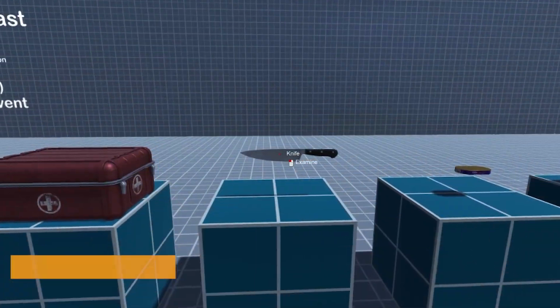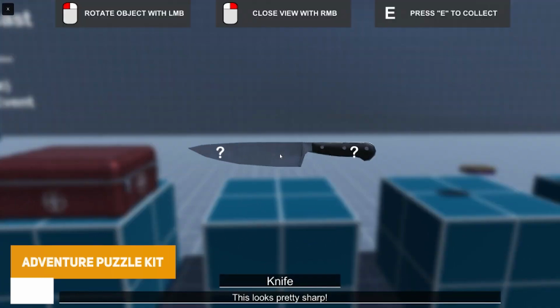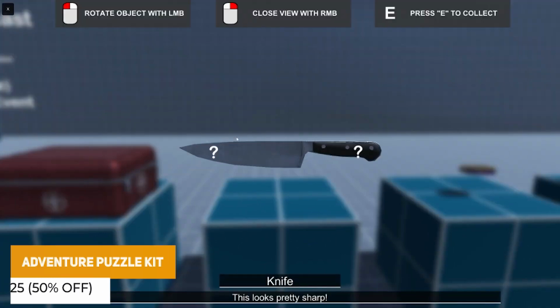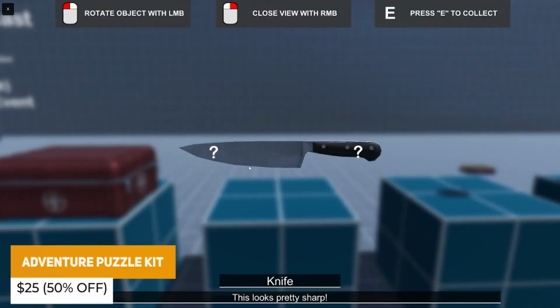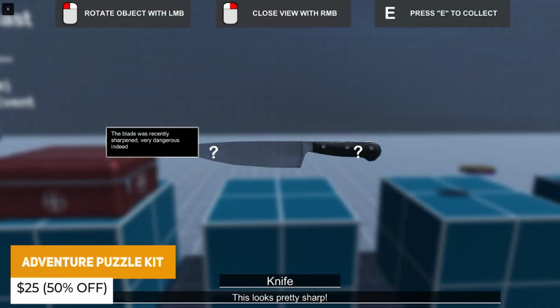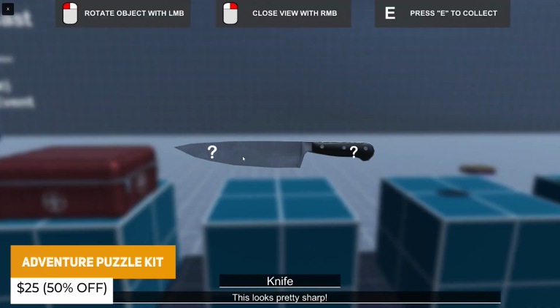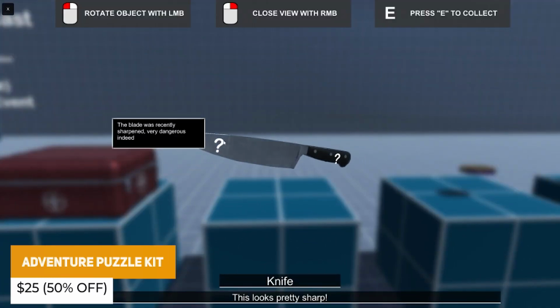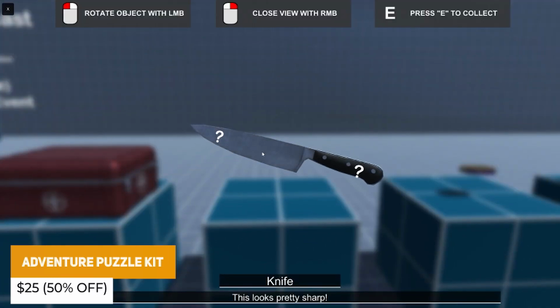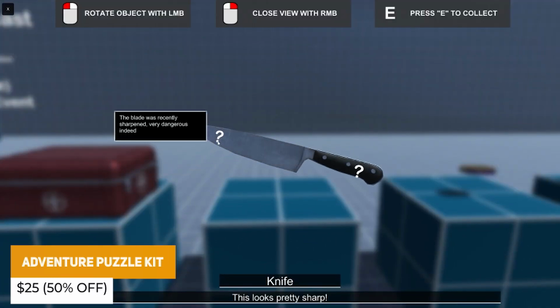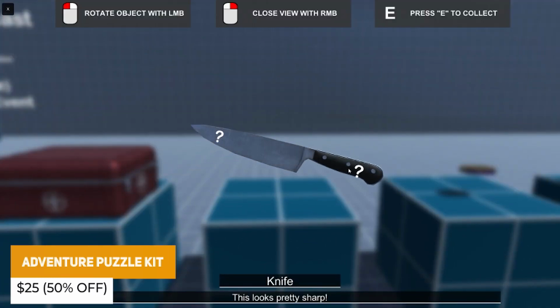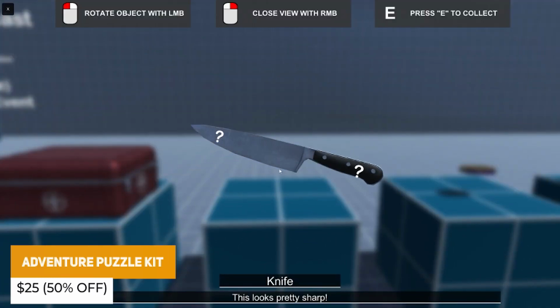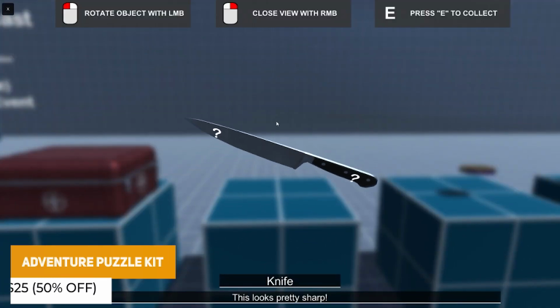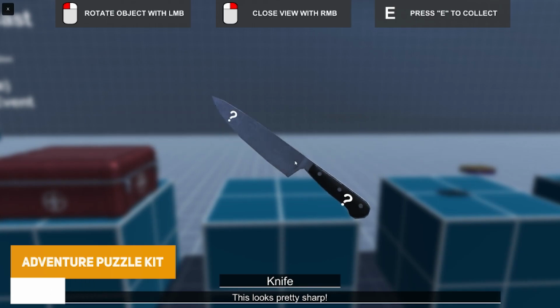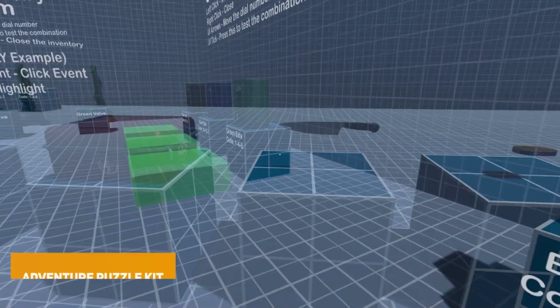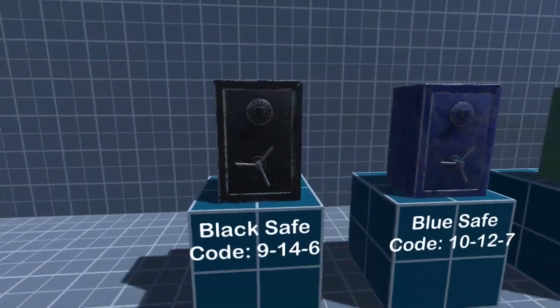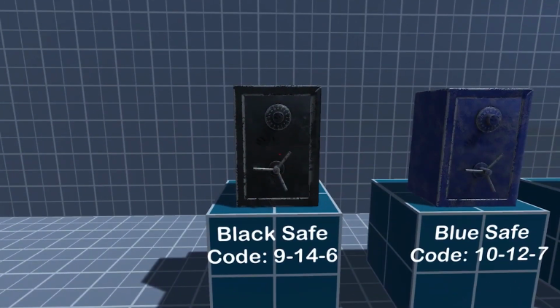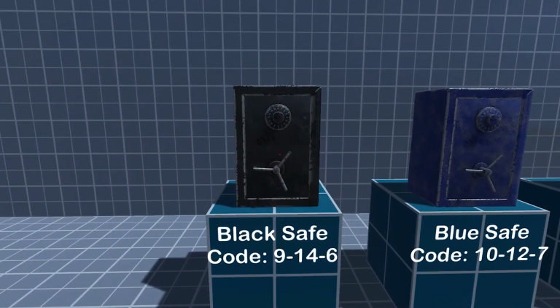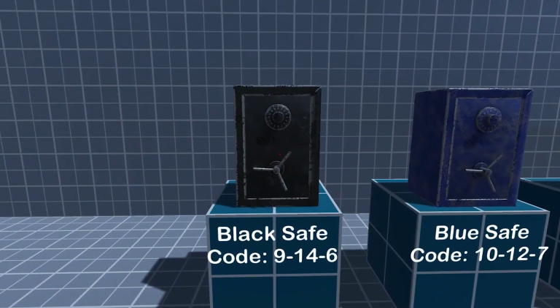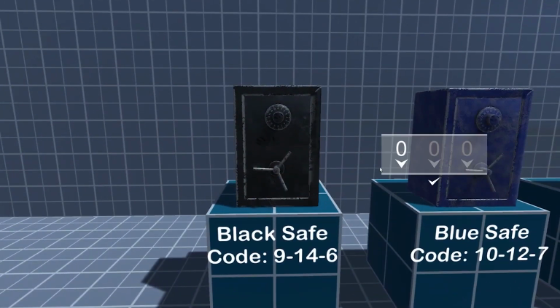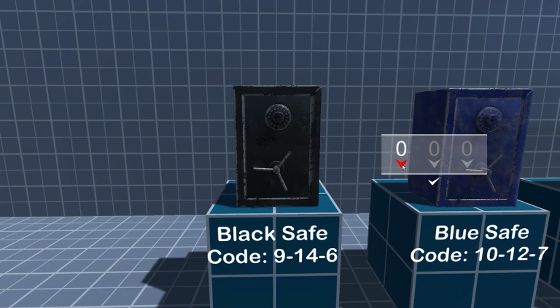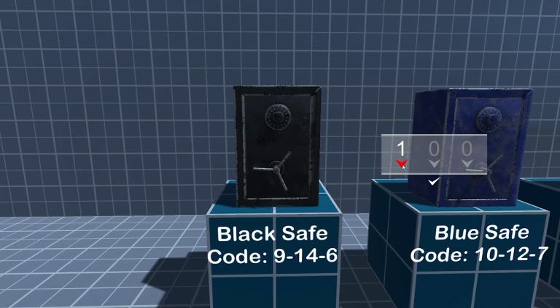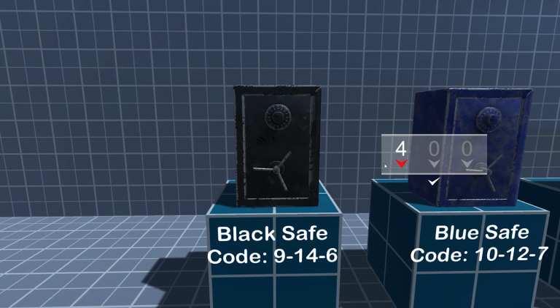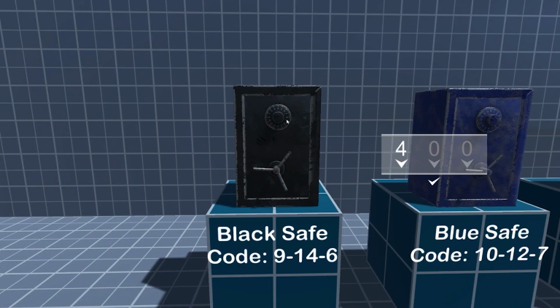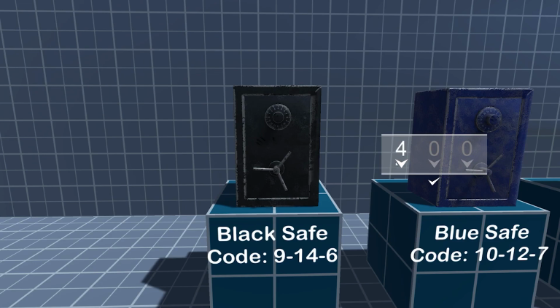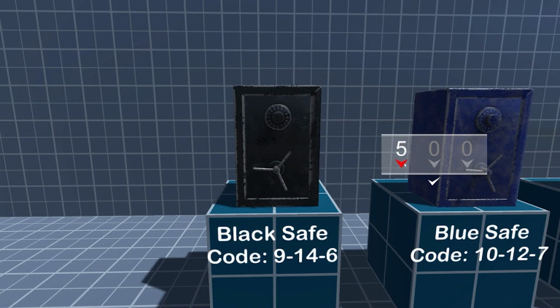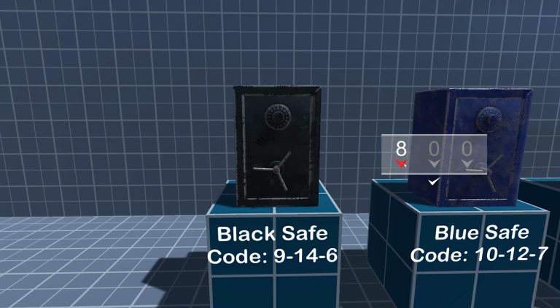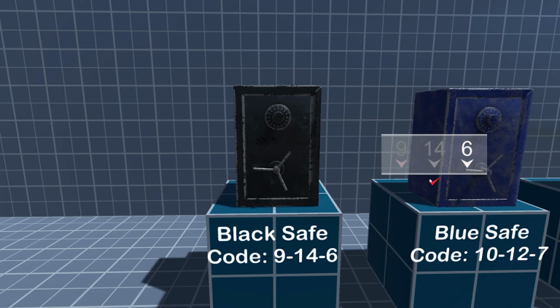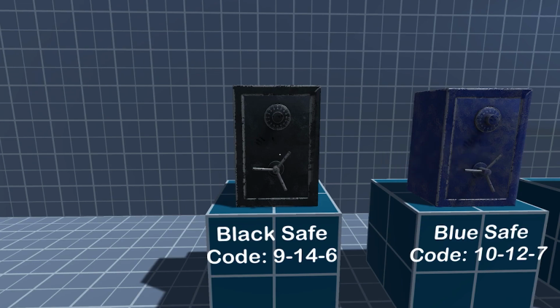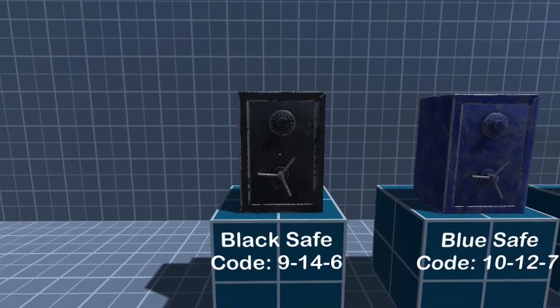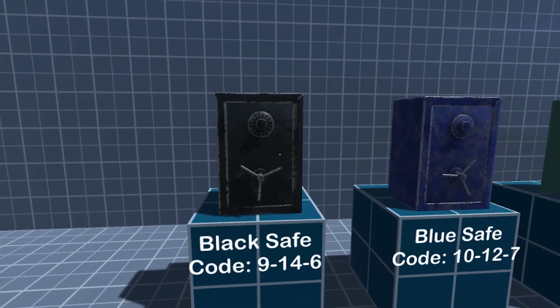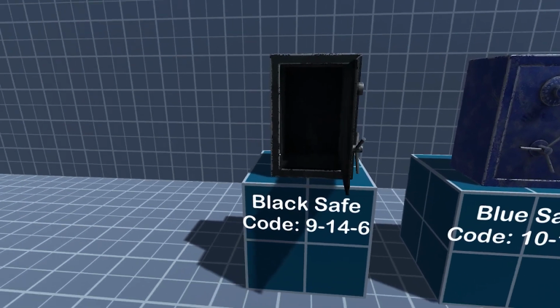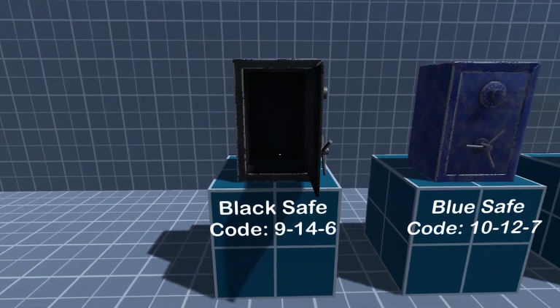My adventure puzzle kit is also 50% off on the Unity Asset Store, which includes 13 of my puzzle assets, and it's getting a big update in 2024 which will add new systems and everything — it'll be worth well over $150 in content.